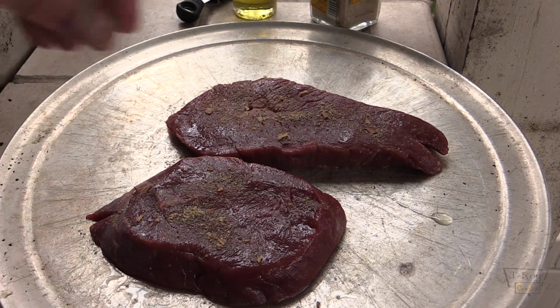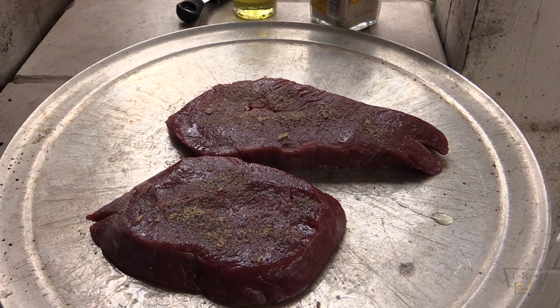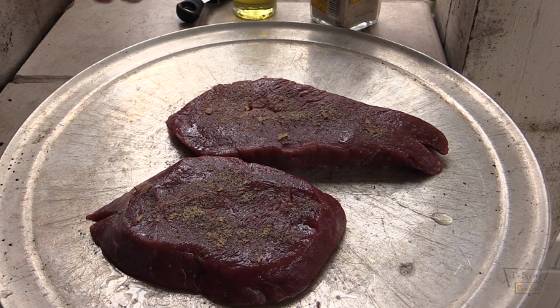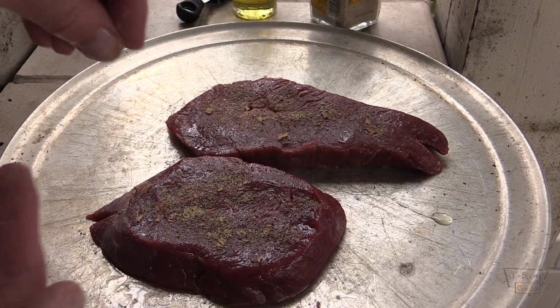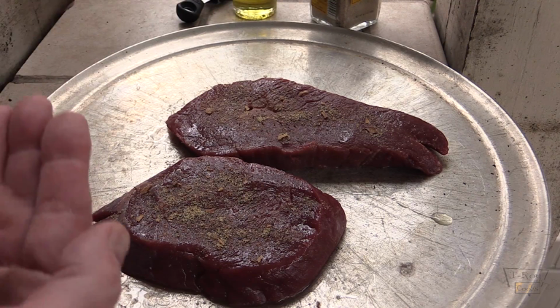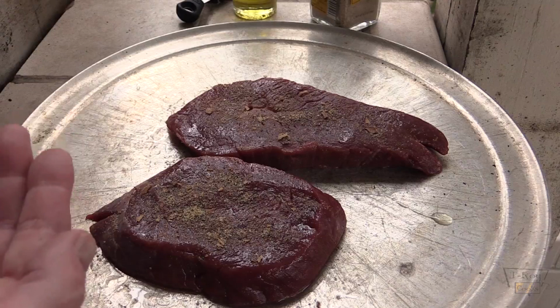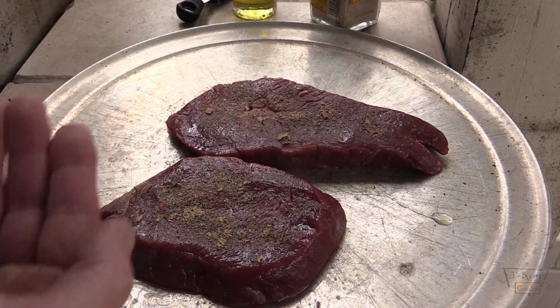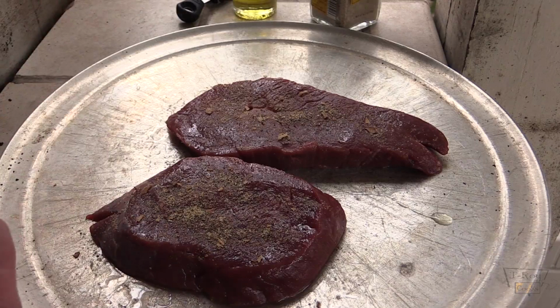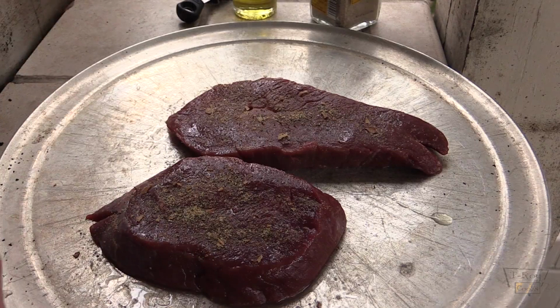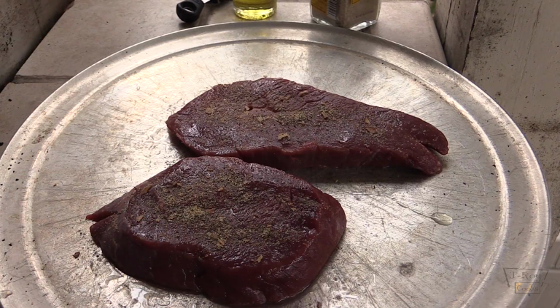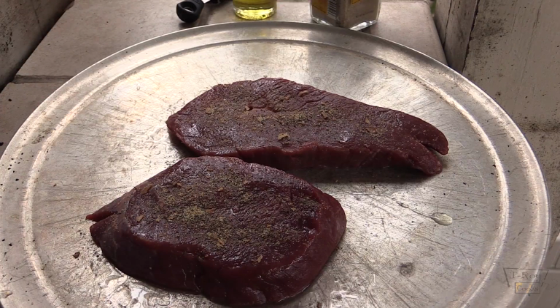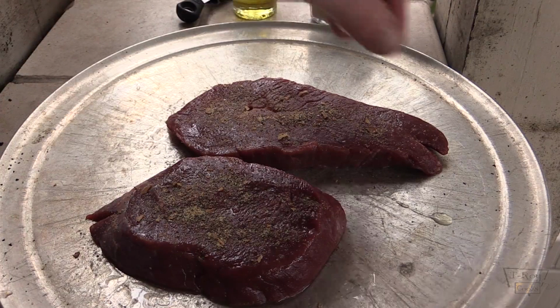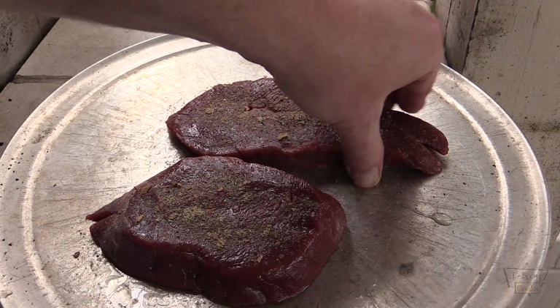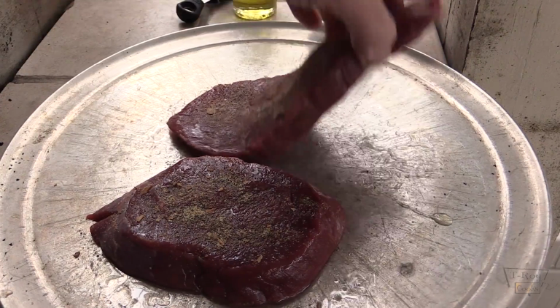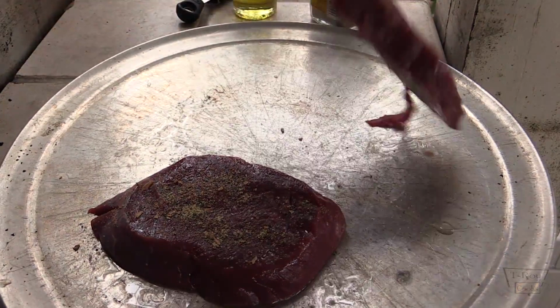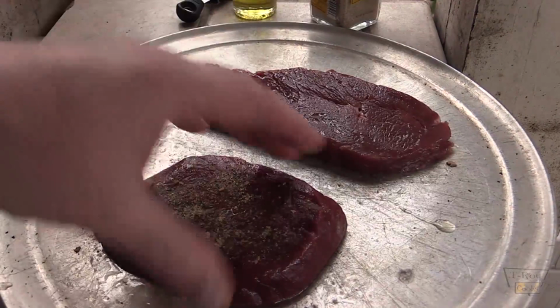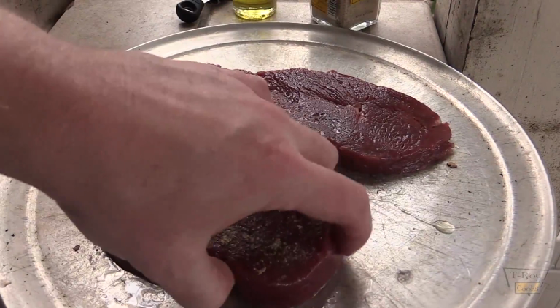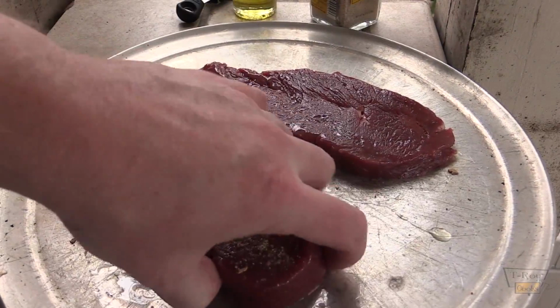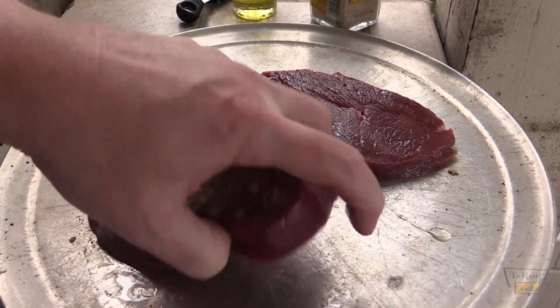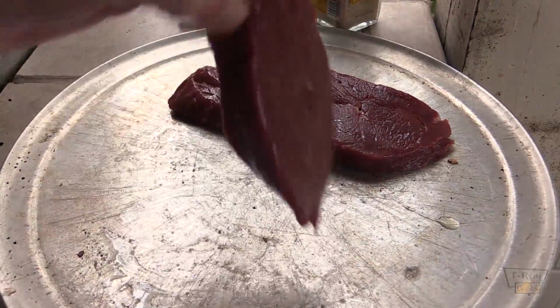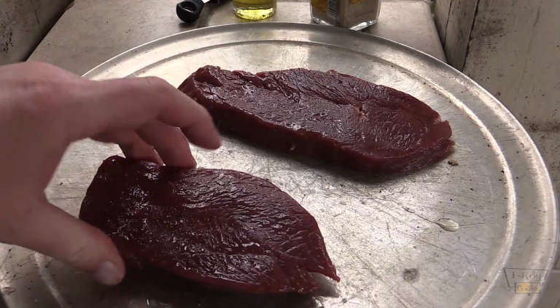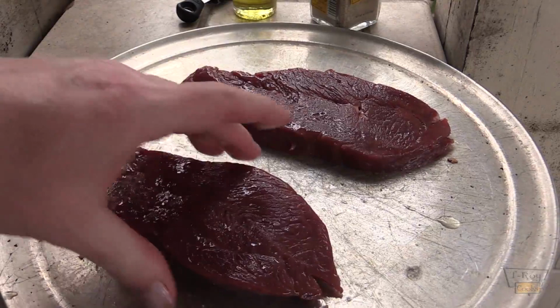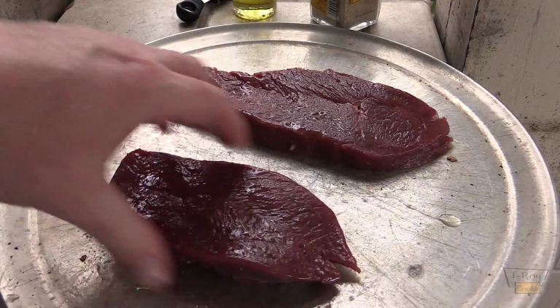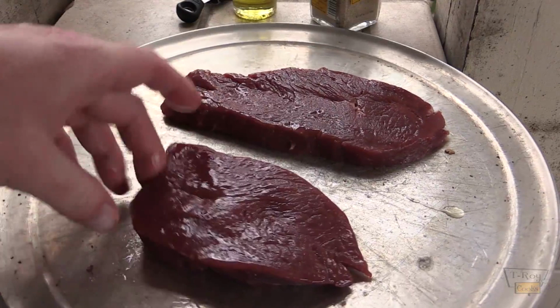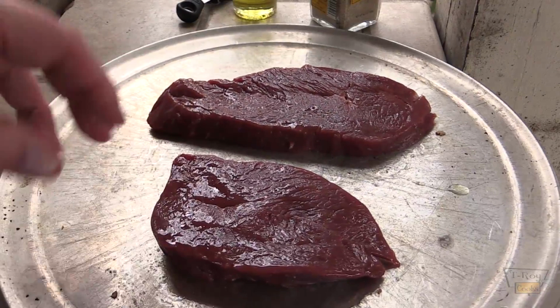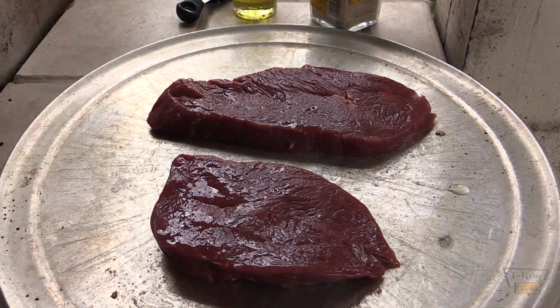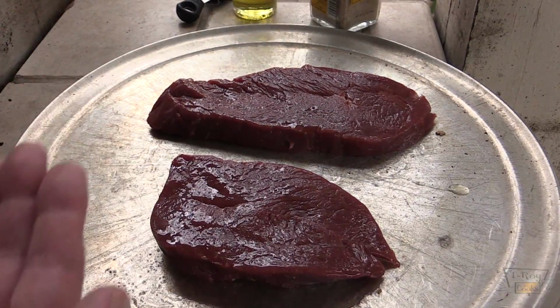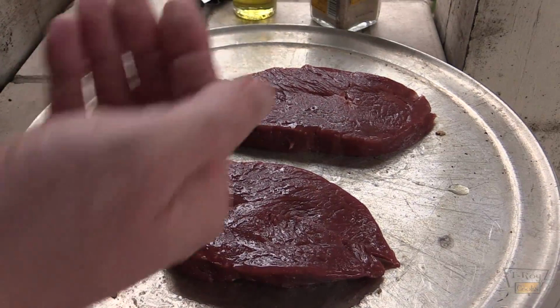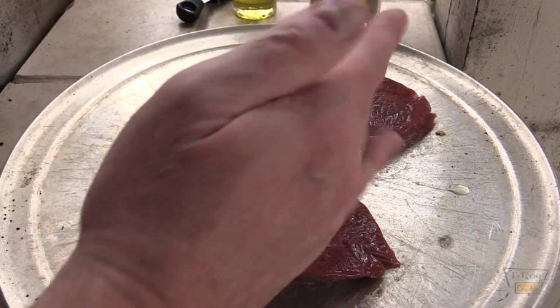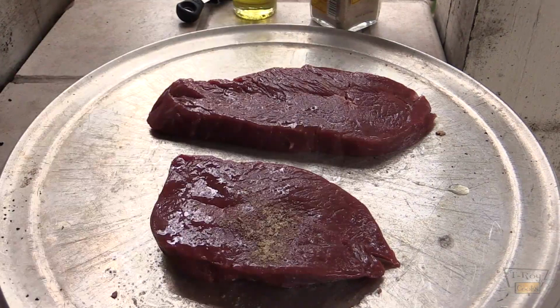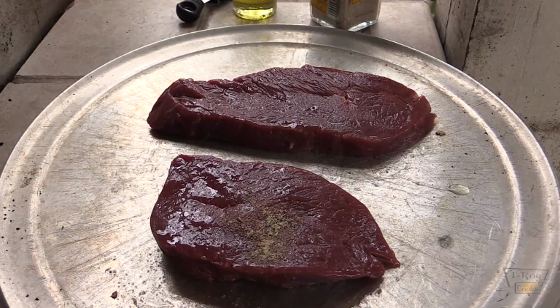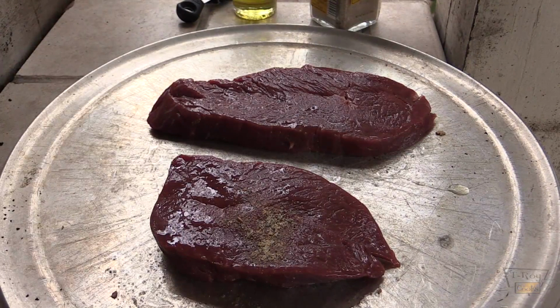You can see some chunks of stuff in there. Flip her over to the other side and we'll let this sit here until my grill gets hot — about ten minutes. We'll be right back, folks.